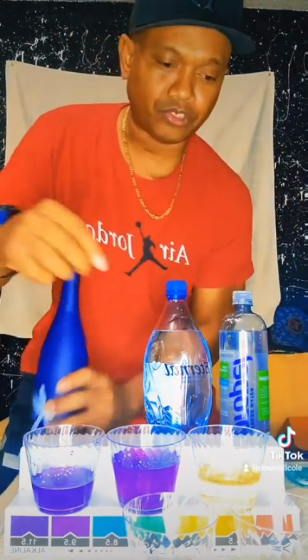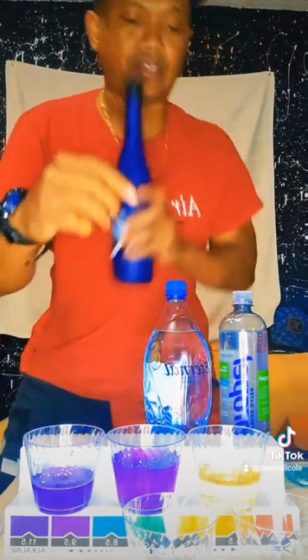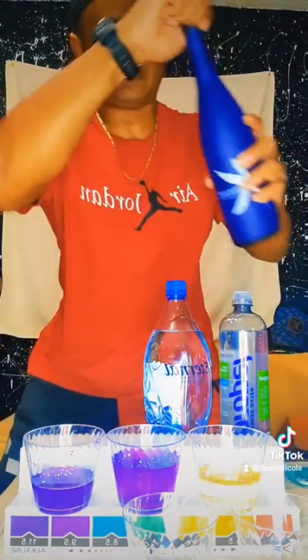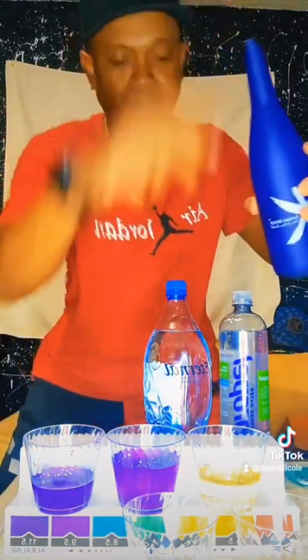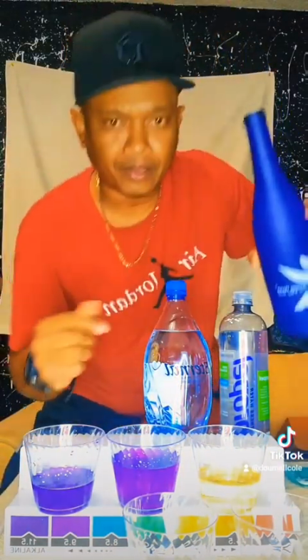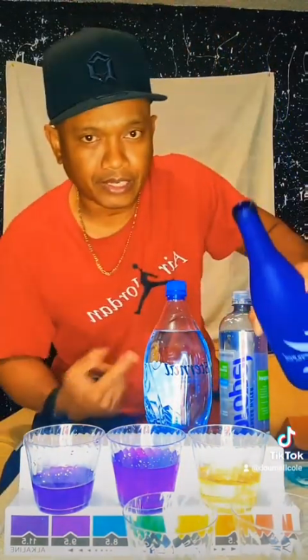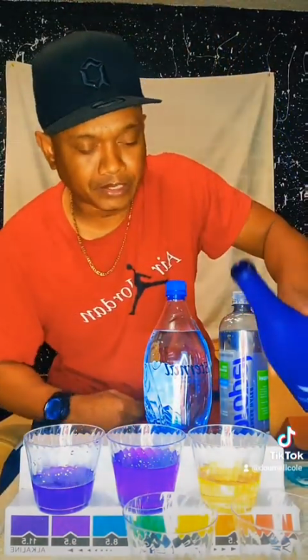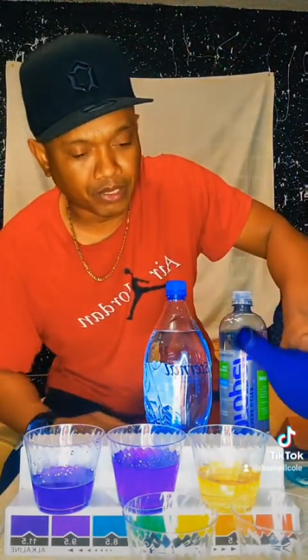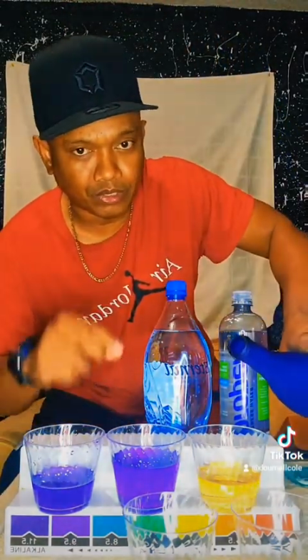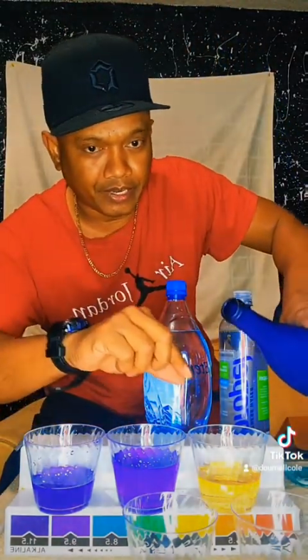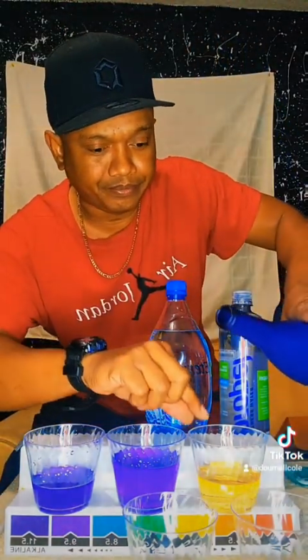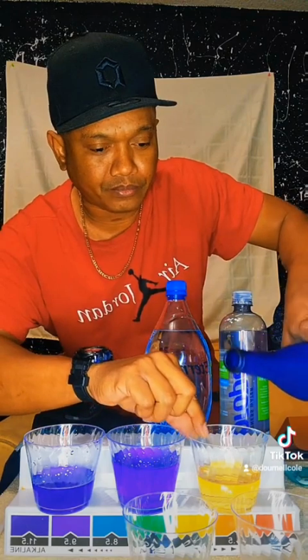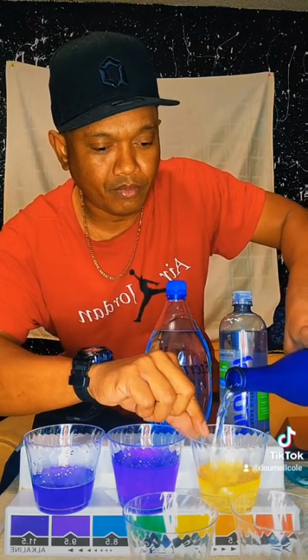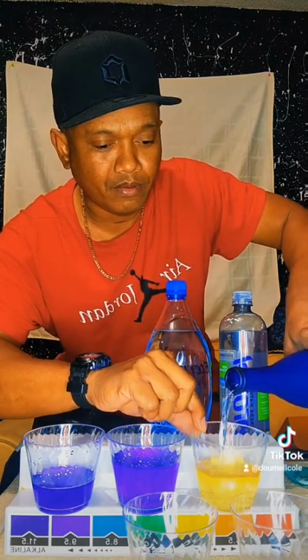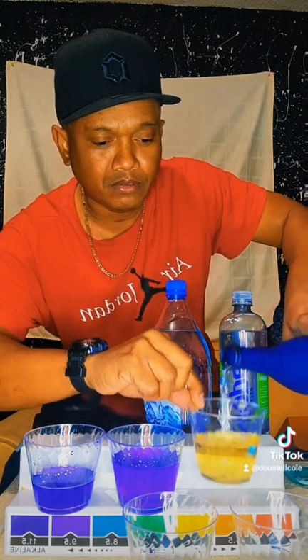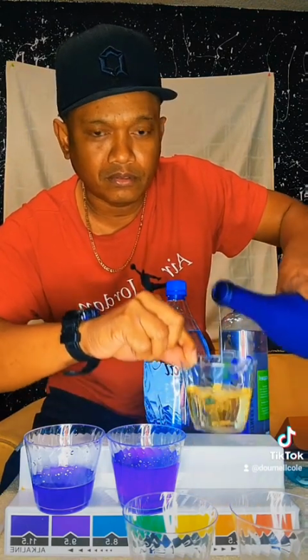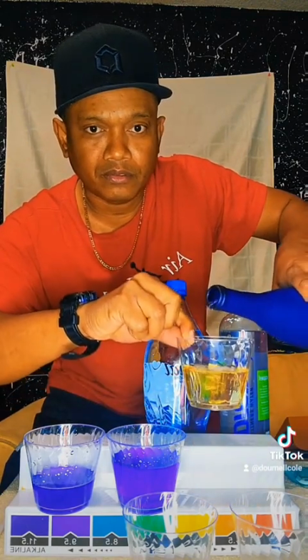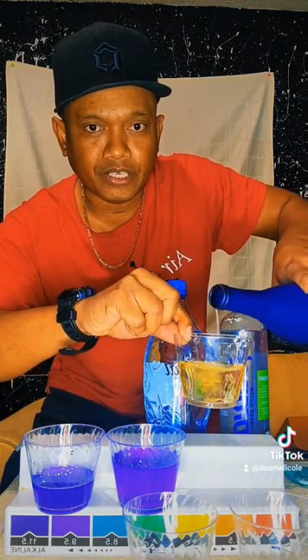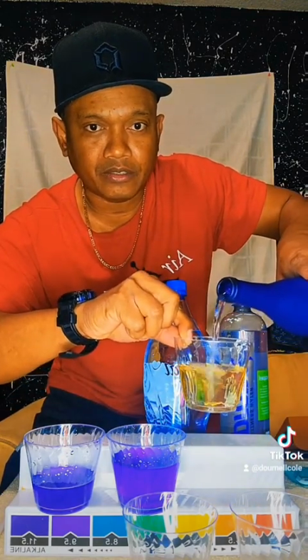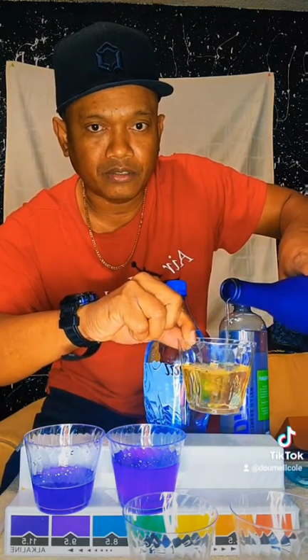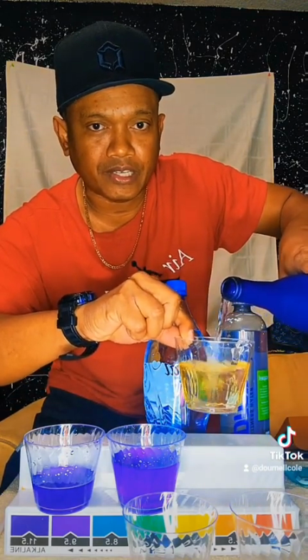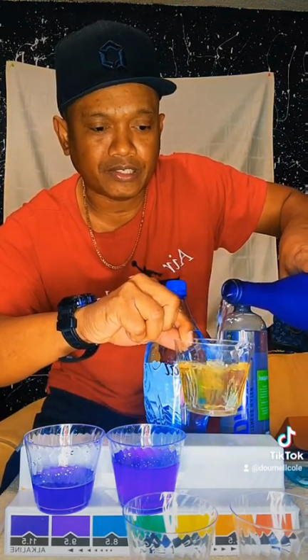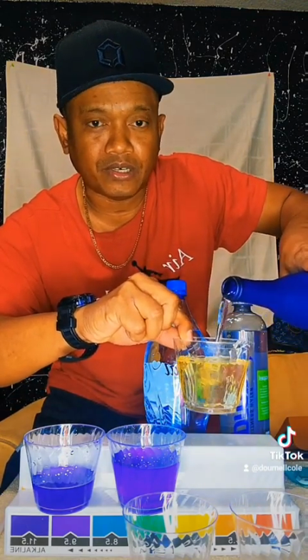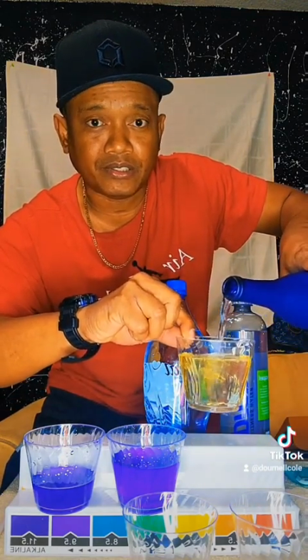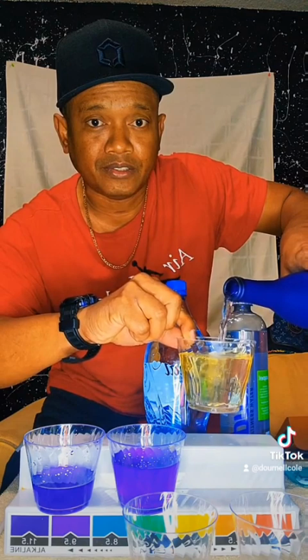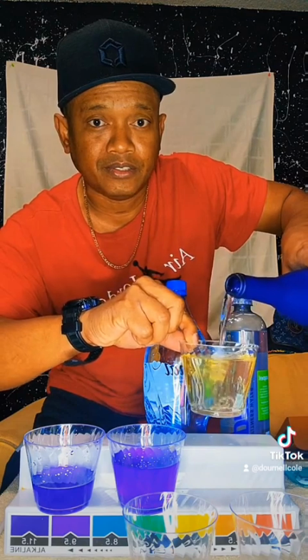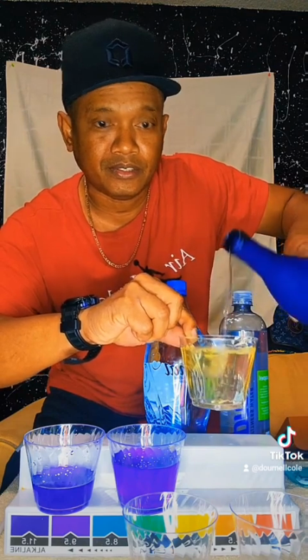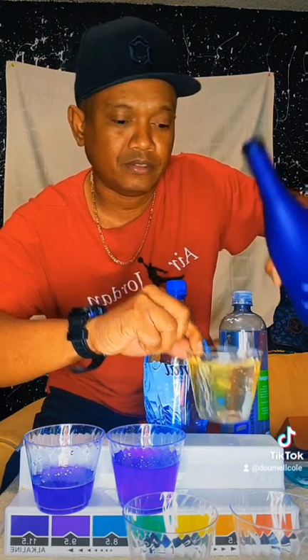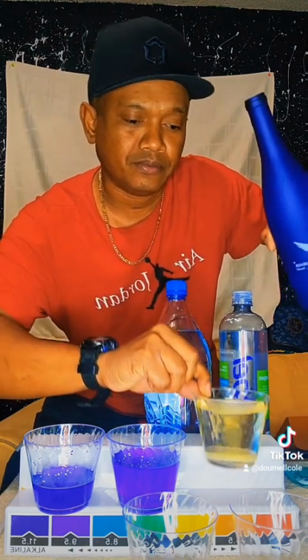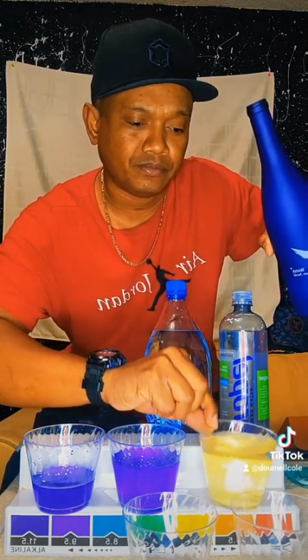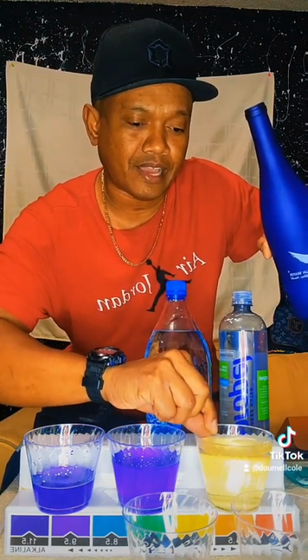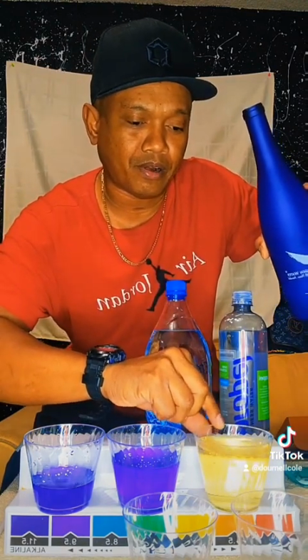Also, take a look at this Propel real quick. You see how acidic this water is?